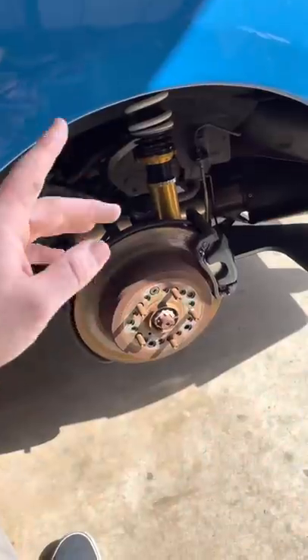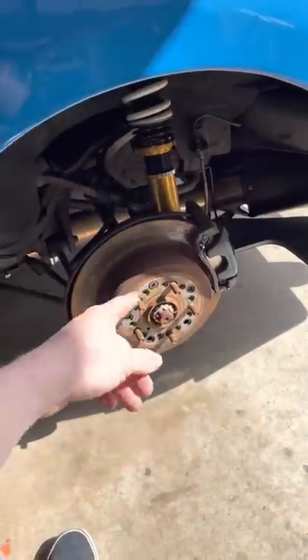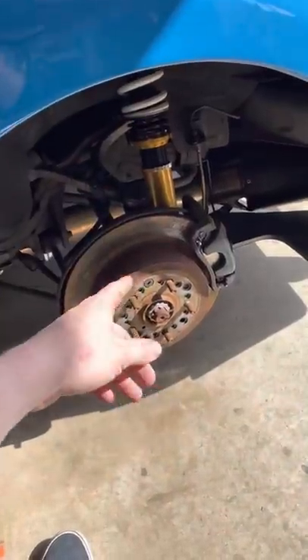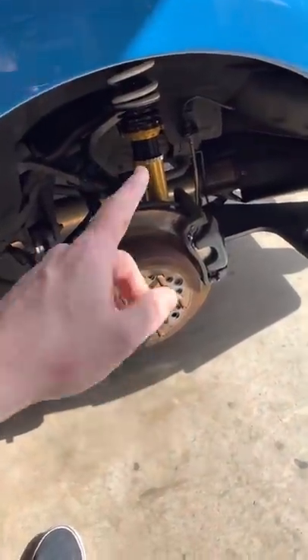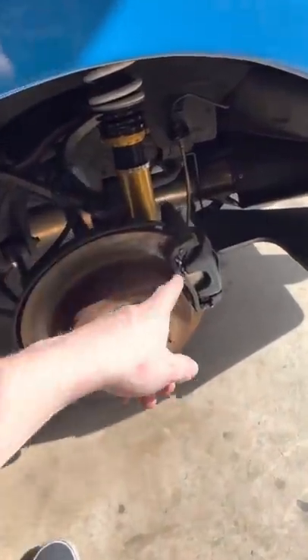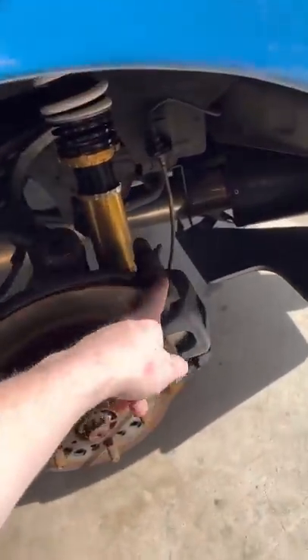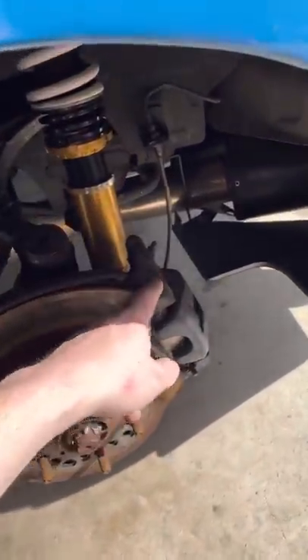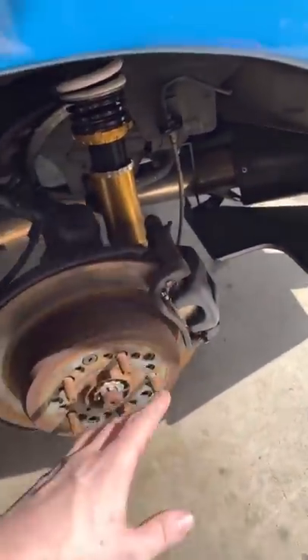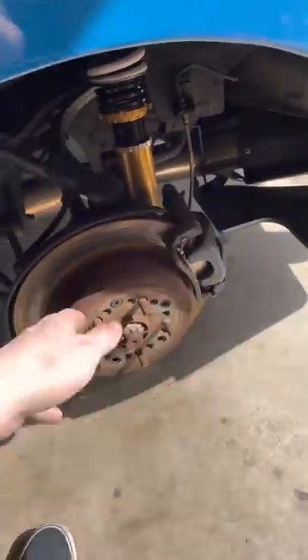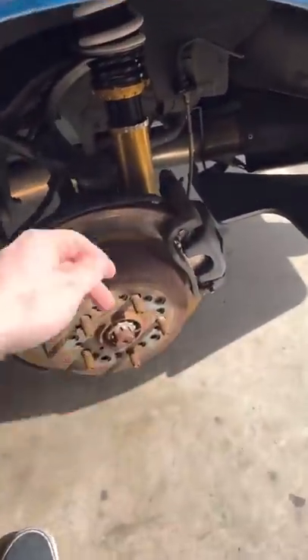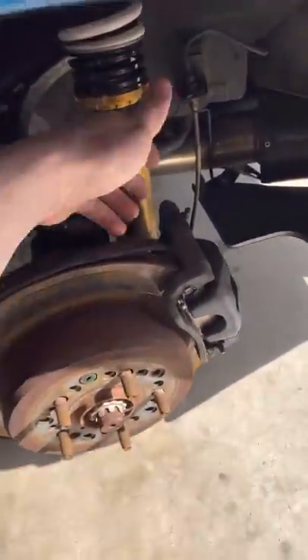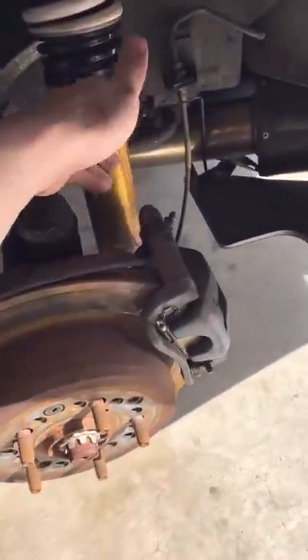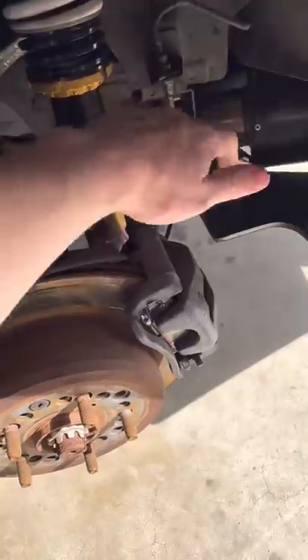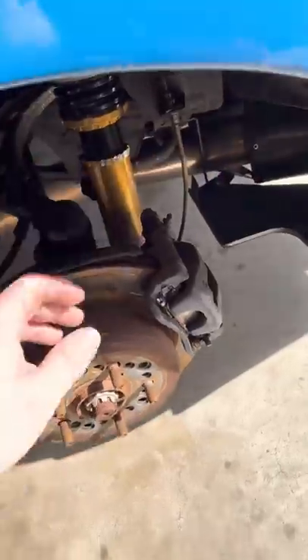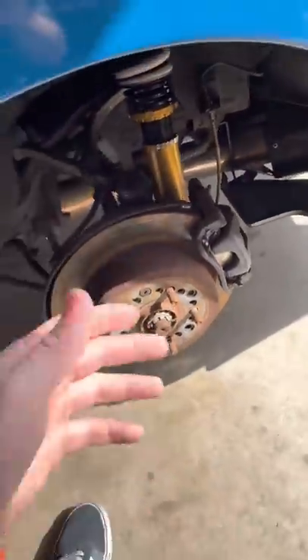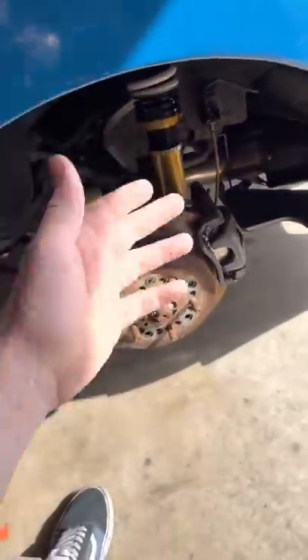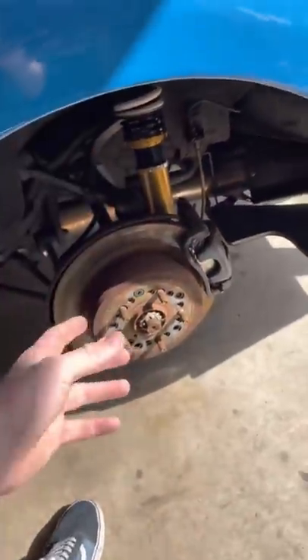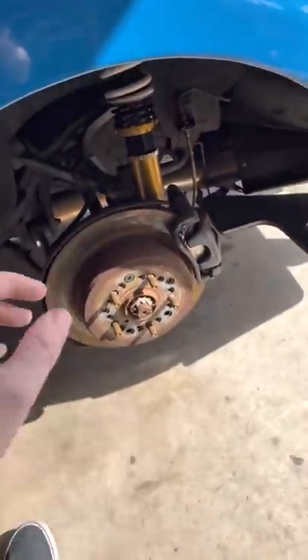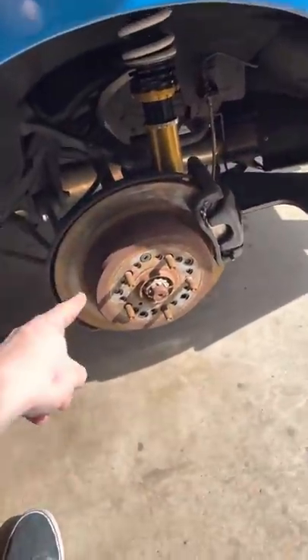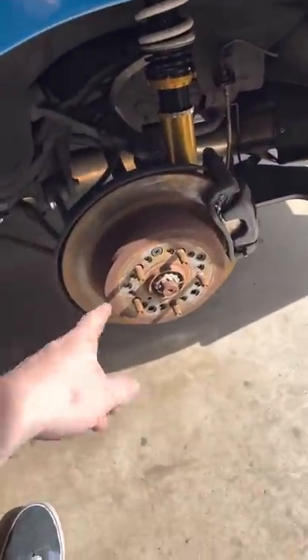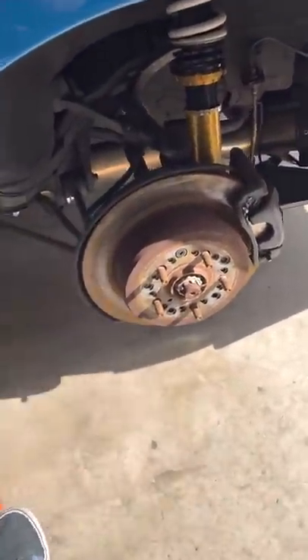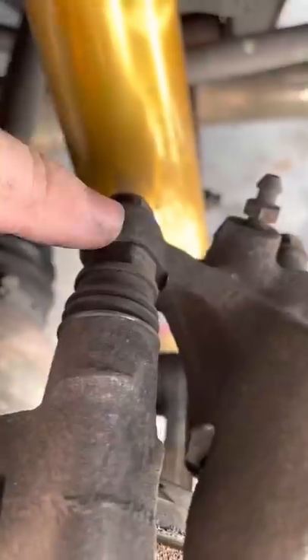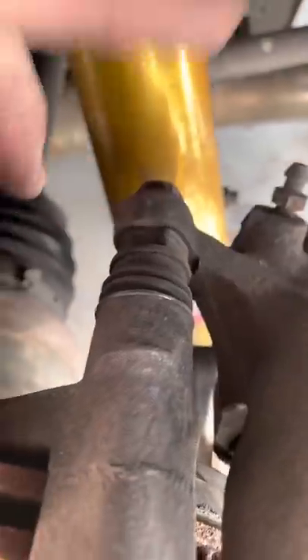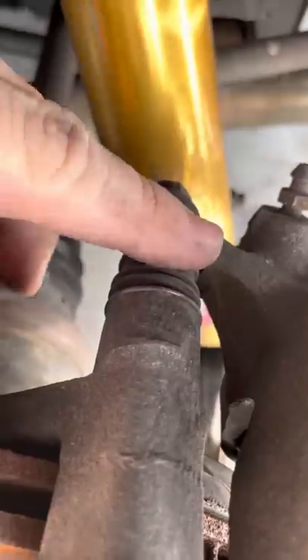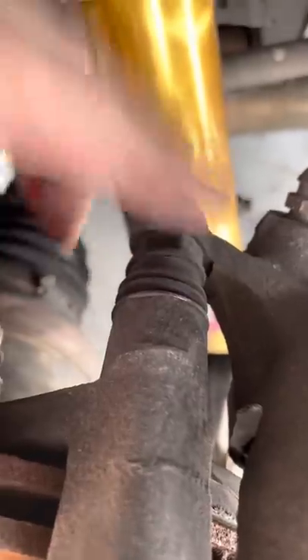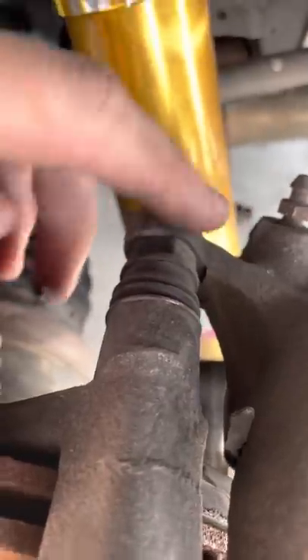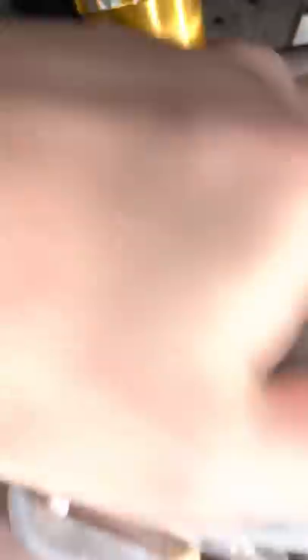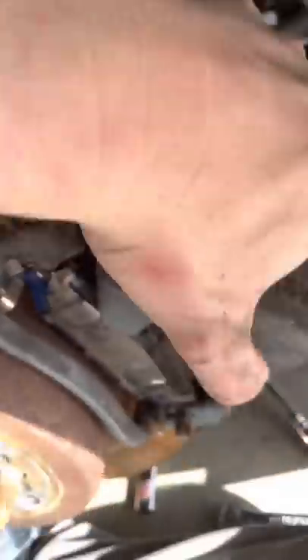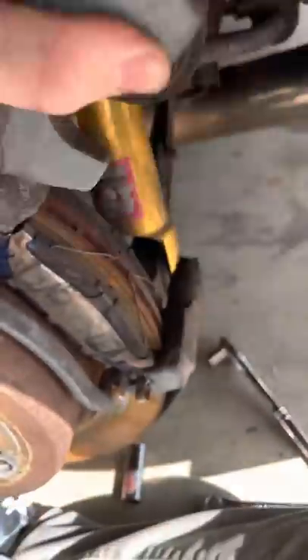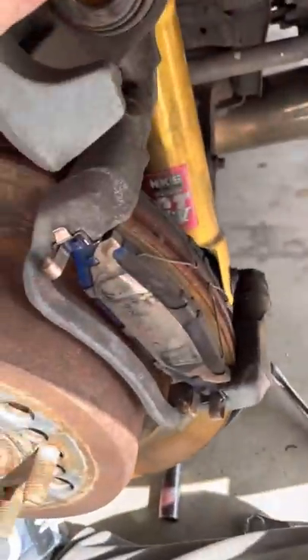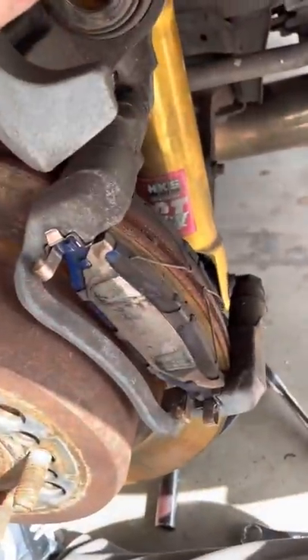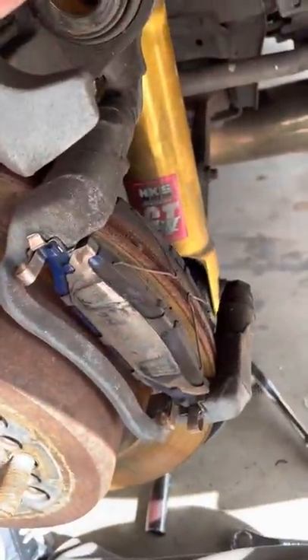Once the wheel is off, you've got to go ahead and remove your caliper. For every car it's different, but typically there's two bolts behind it. Go ahead and remove it, and then we can take off the rotor. Also, don't forget to remove the guide pin bolts so that way you can get out your pads as well.